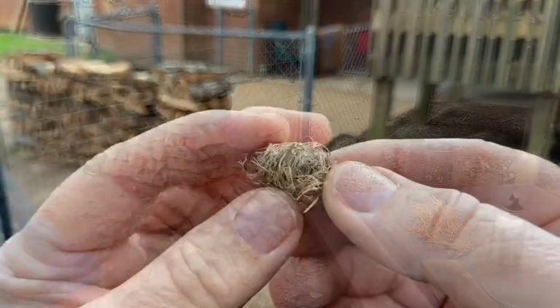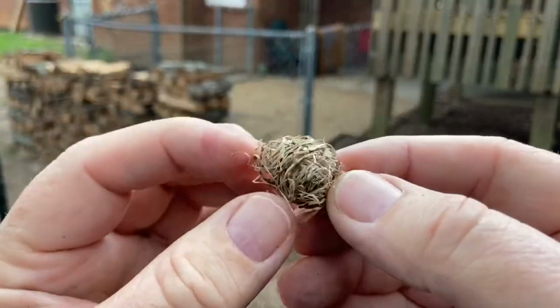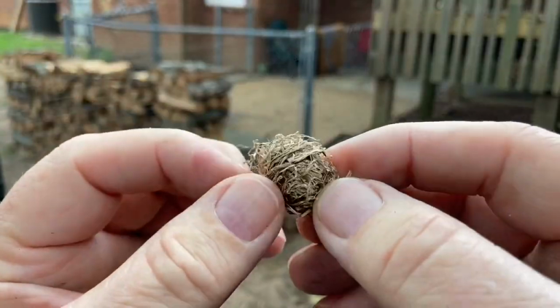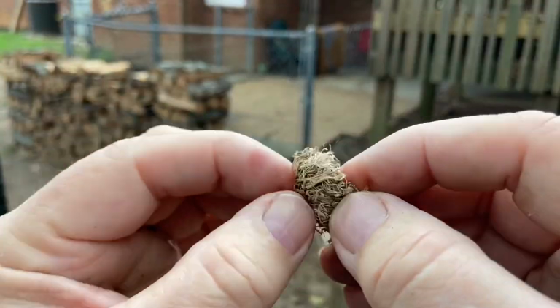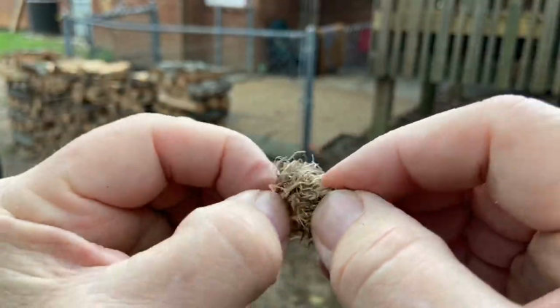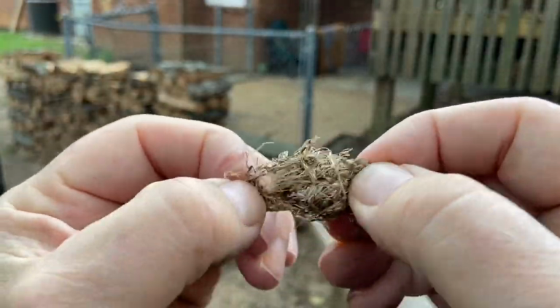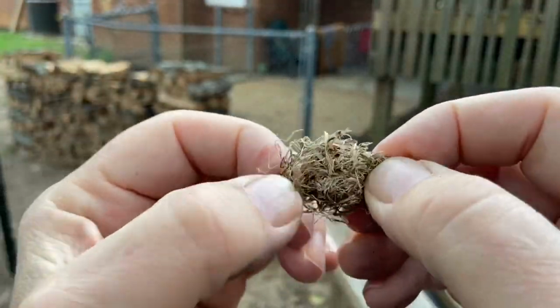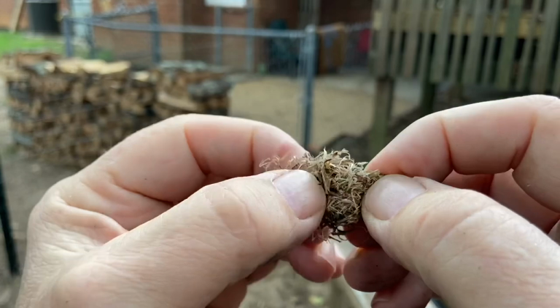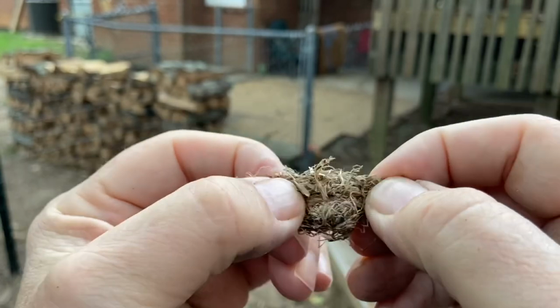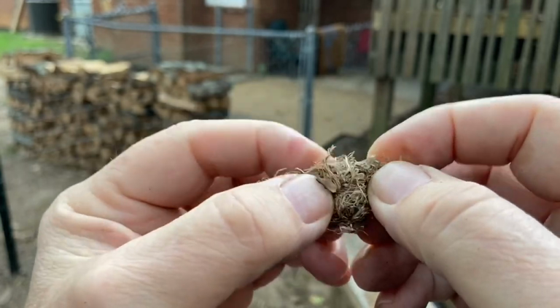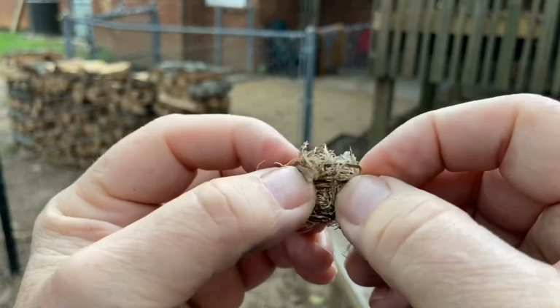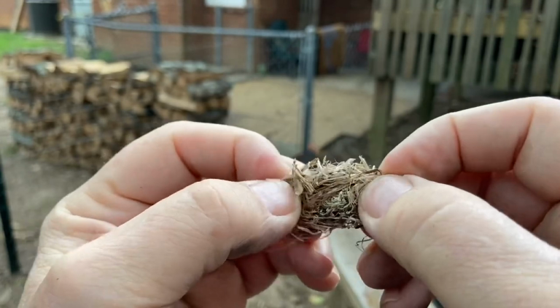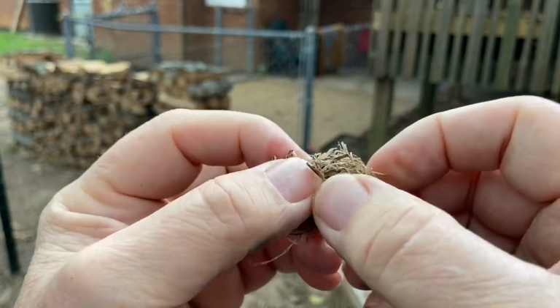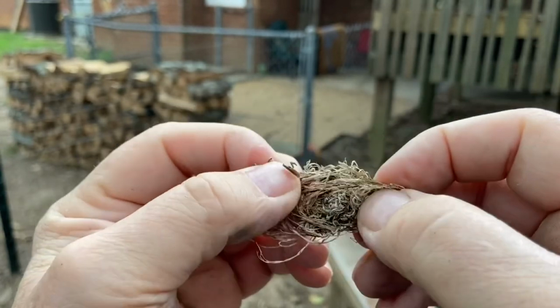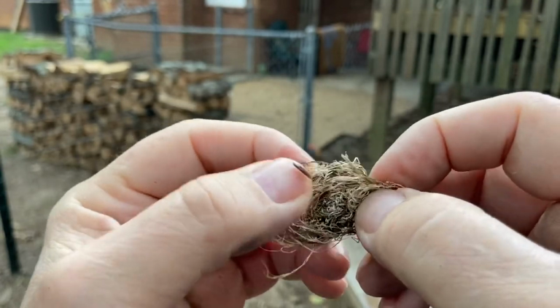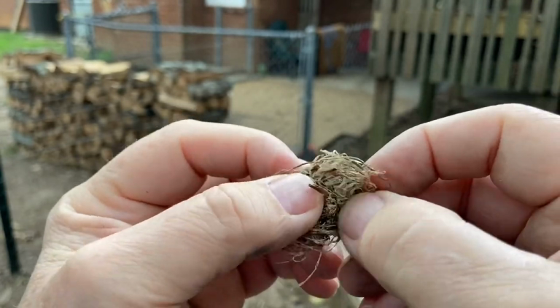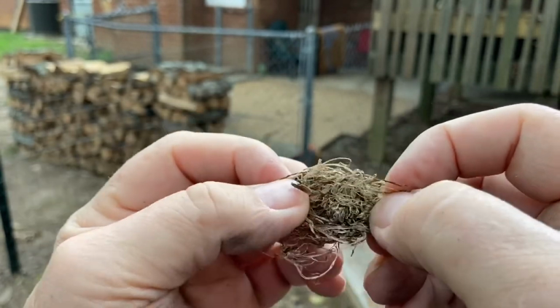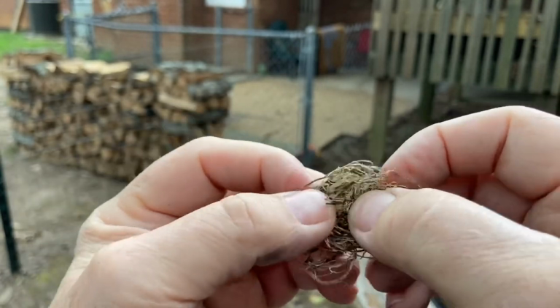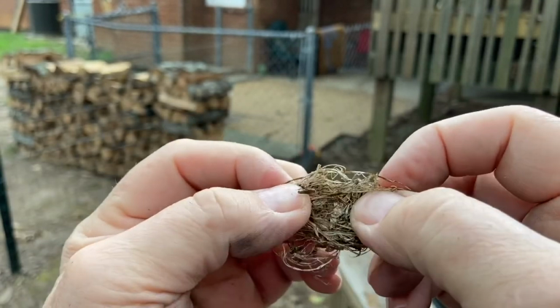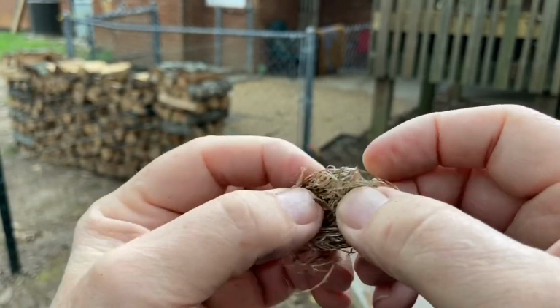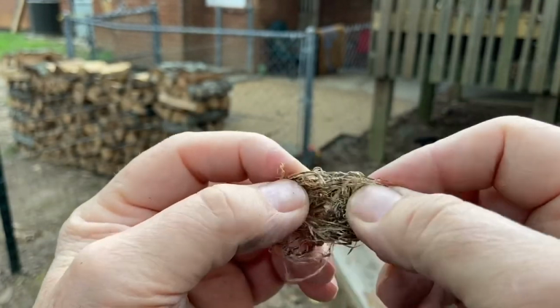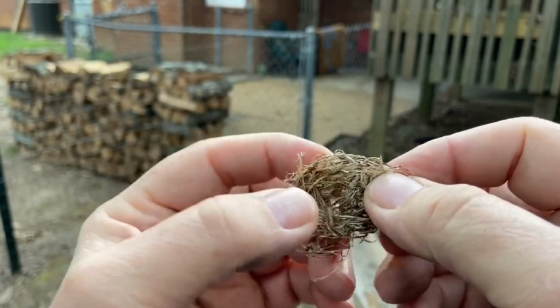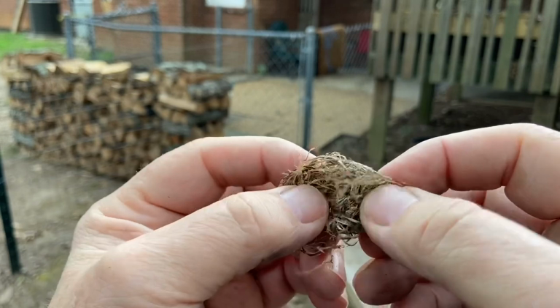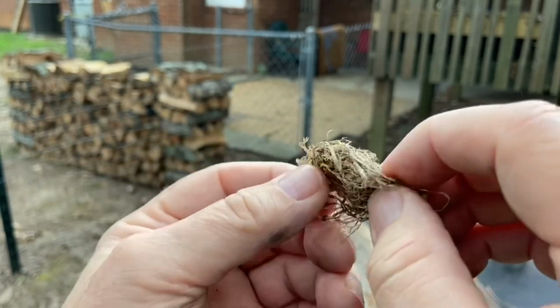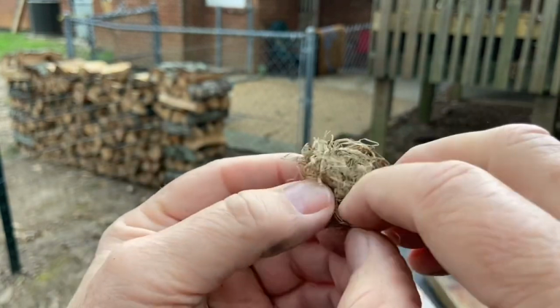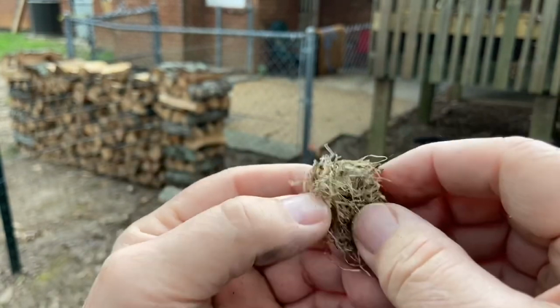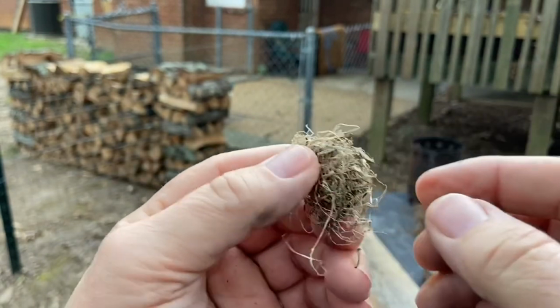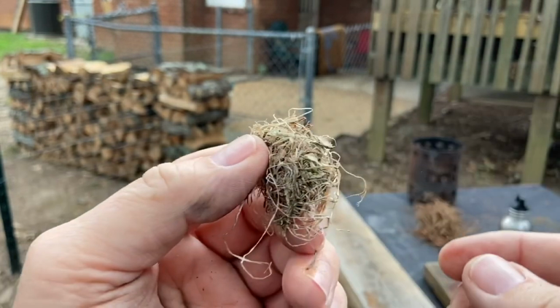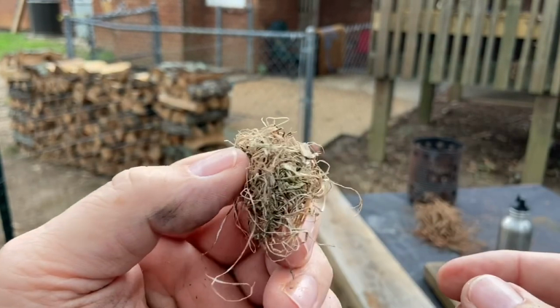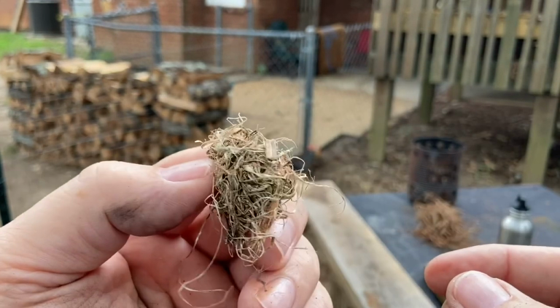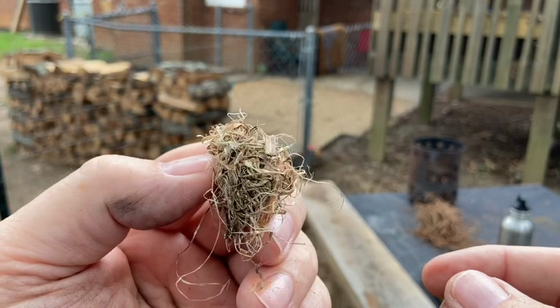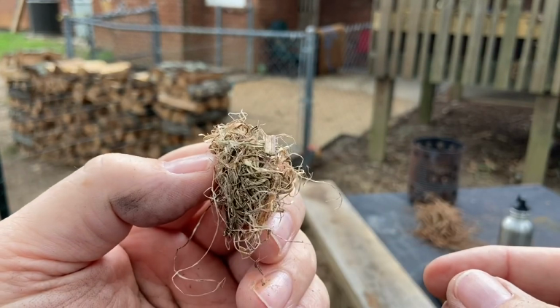It ain't much, but I'm going to fluff it out, trying to make it about four or five inches long. We'll try to fire roll this kudzu fiber.